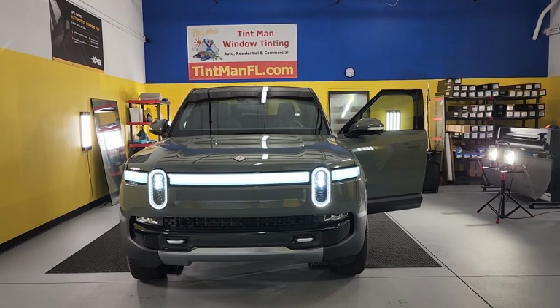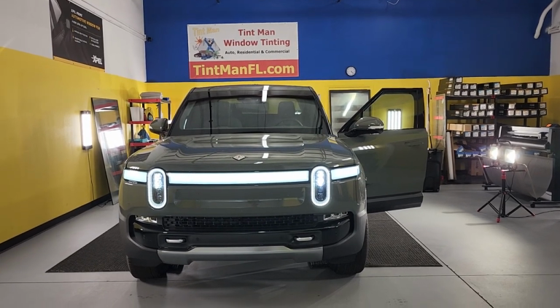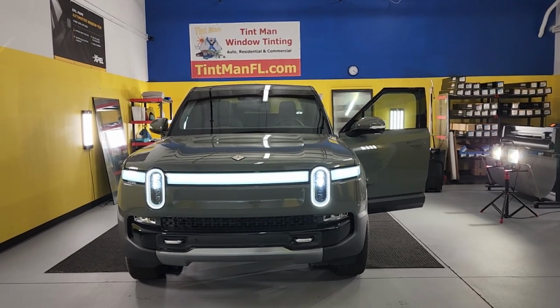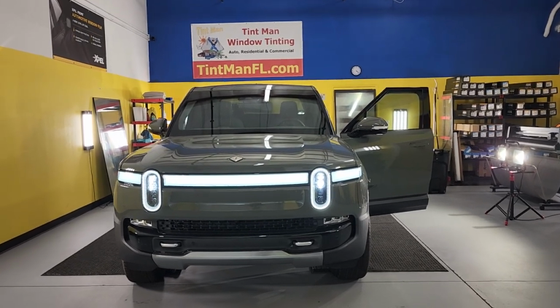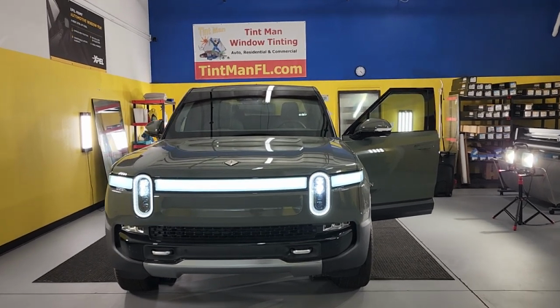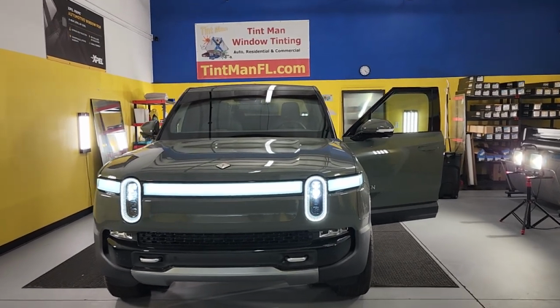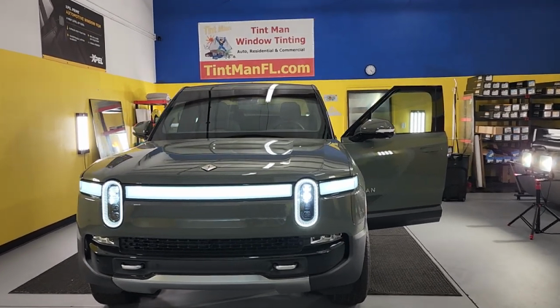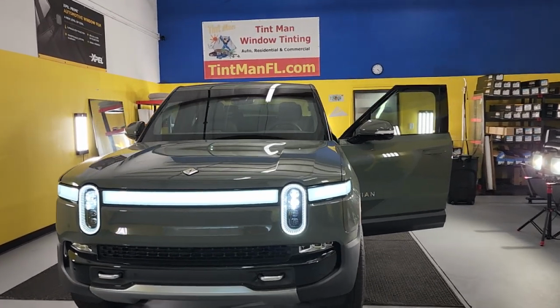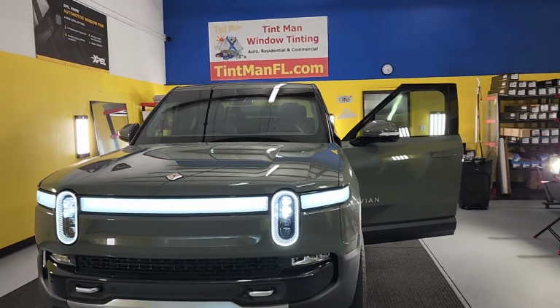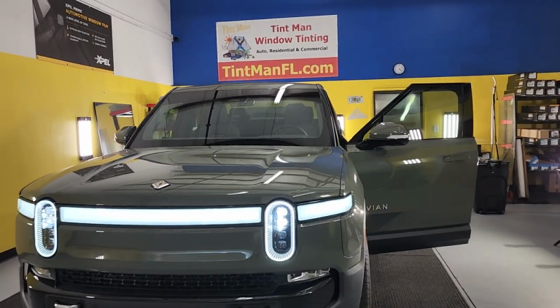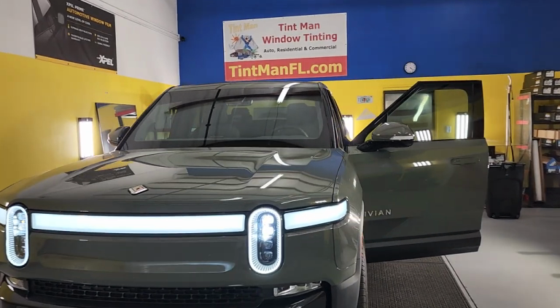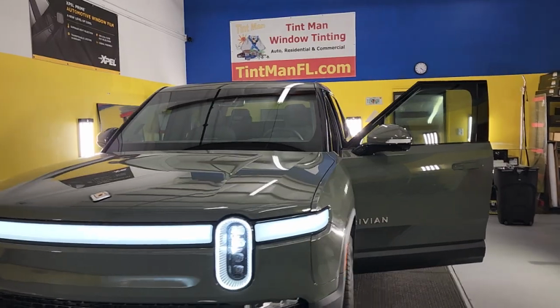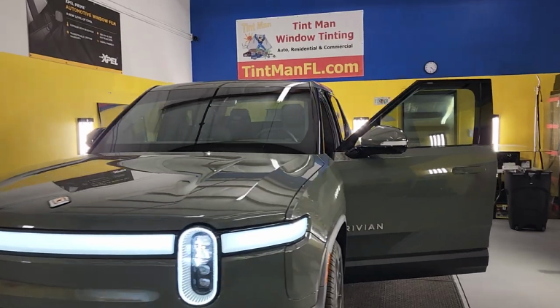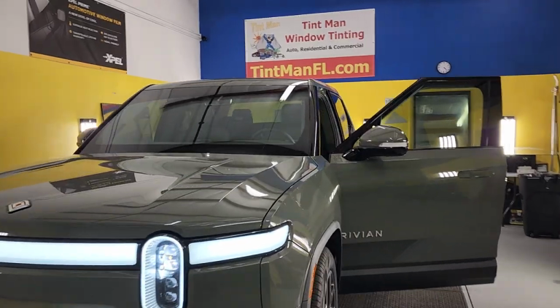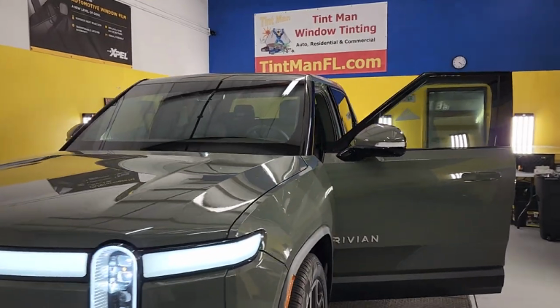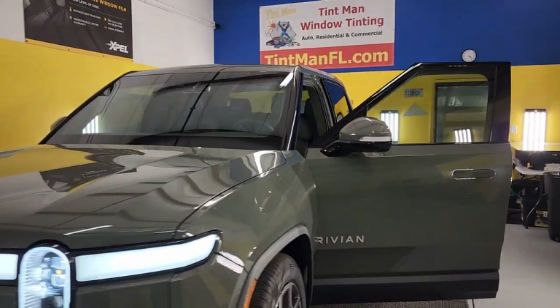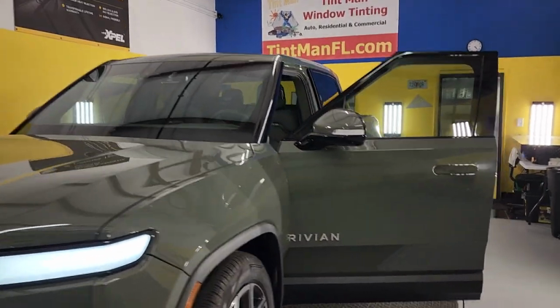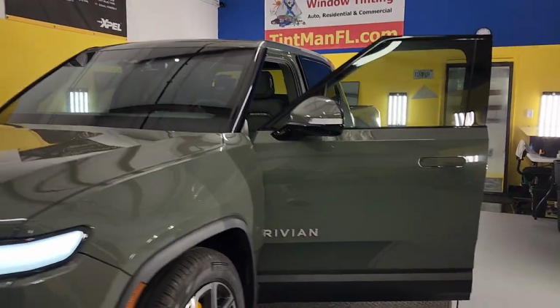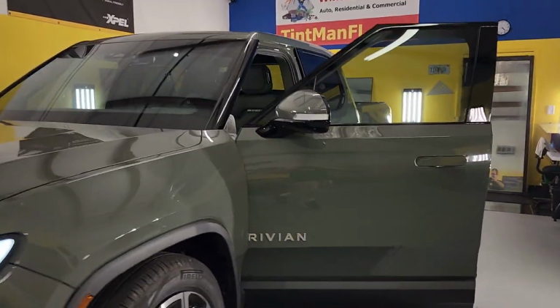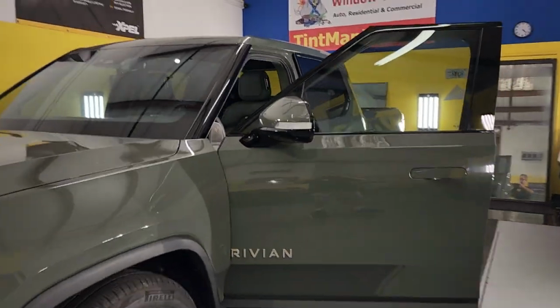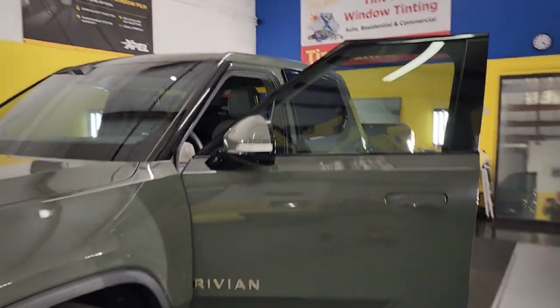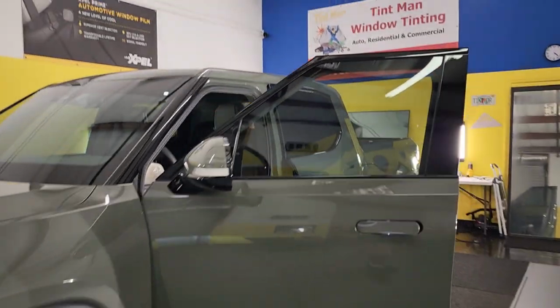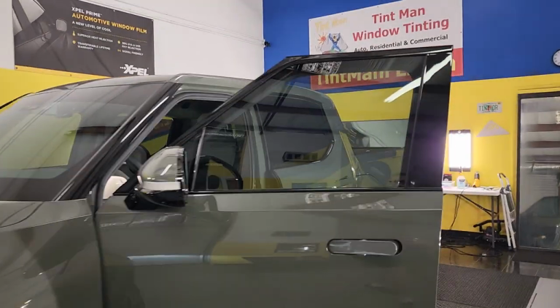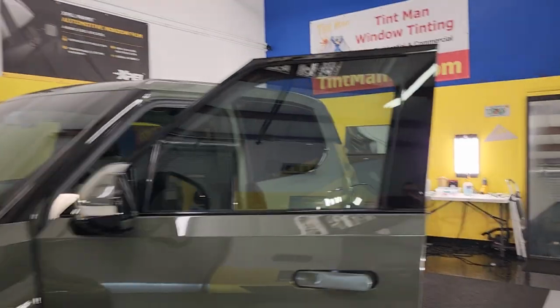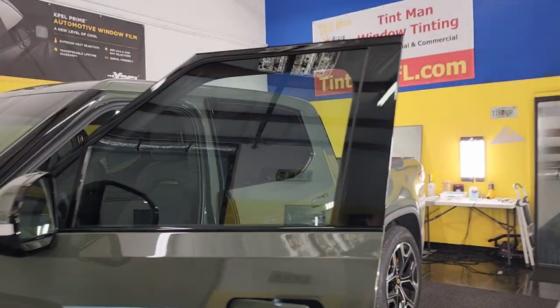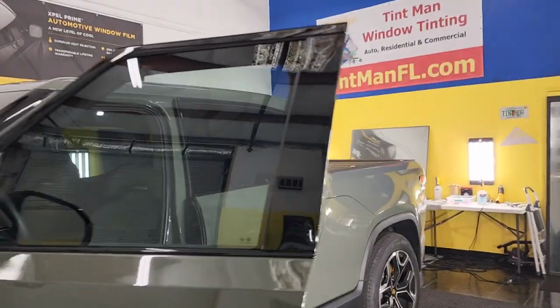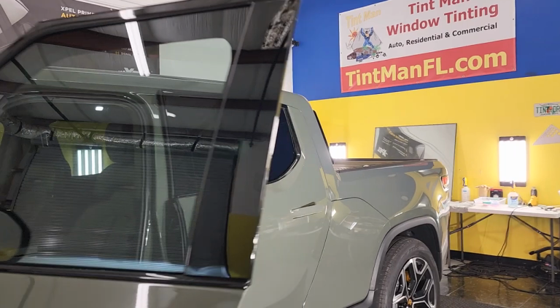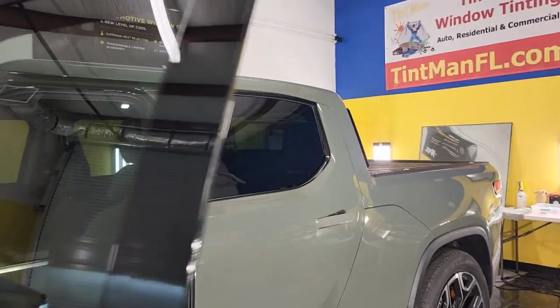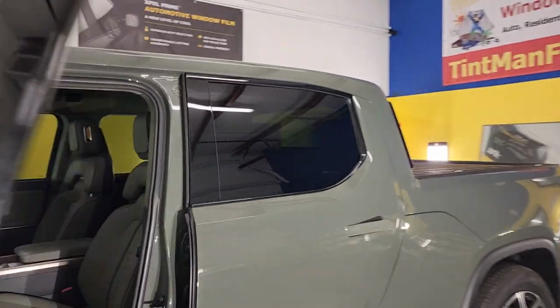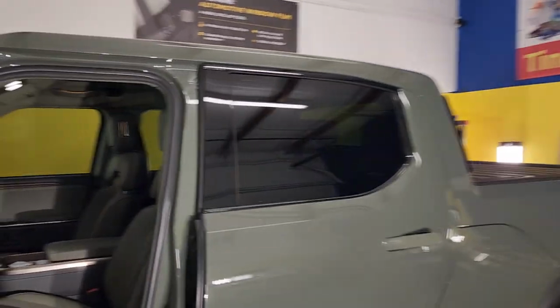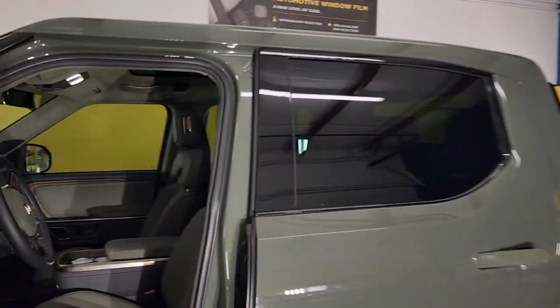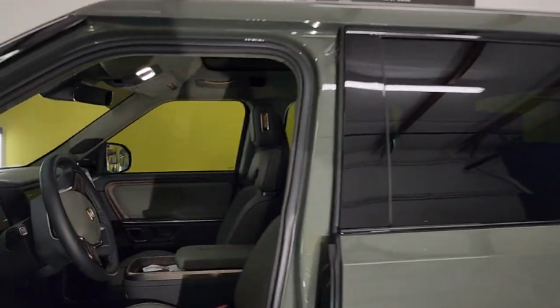Hello, my name is Sean with Tint Me on Window Tinting. Here we have the new 100% electric pickup truck Rivian that we did XPEL XR Black Ceramic all the way around.